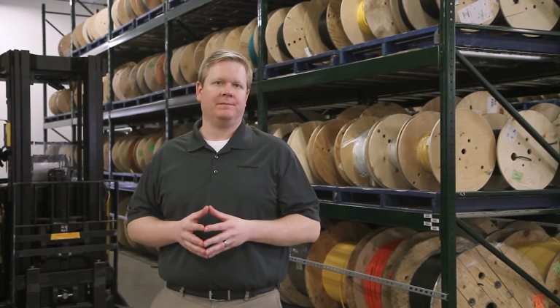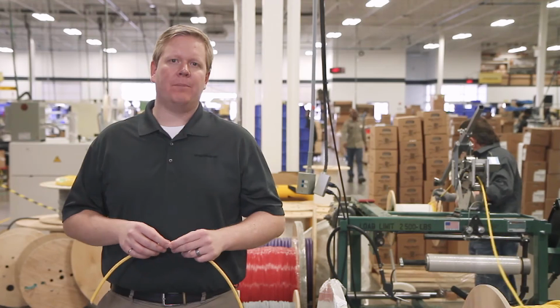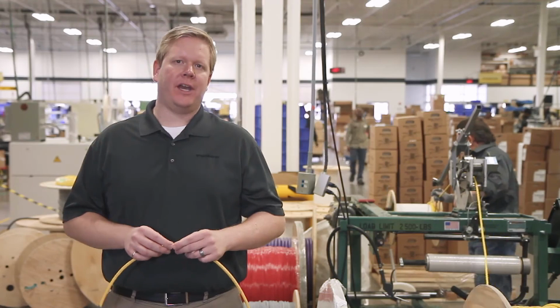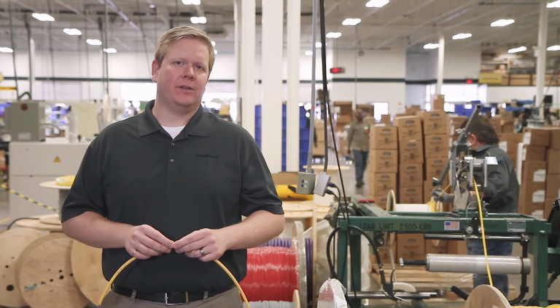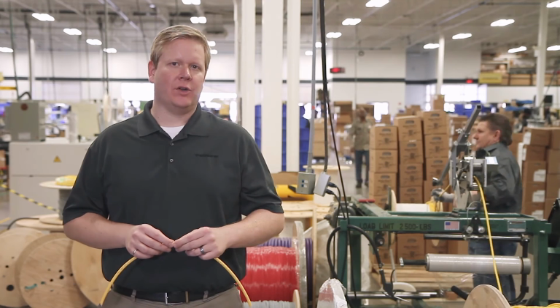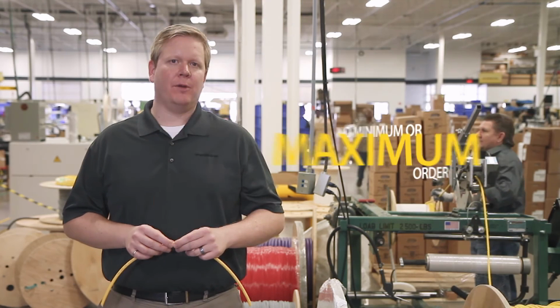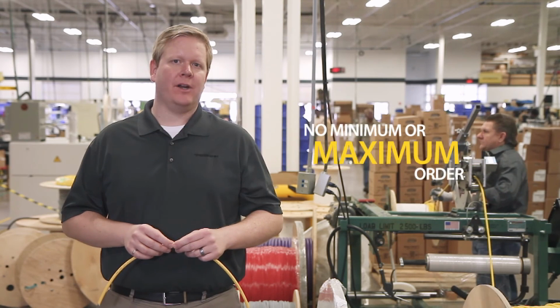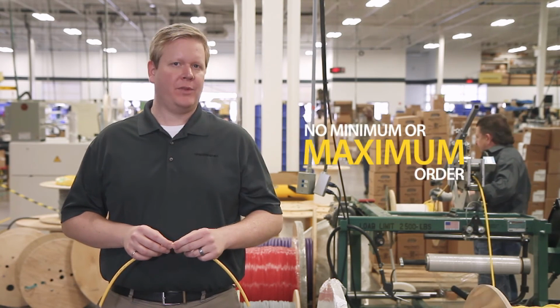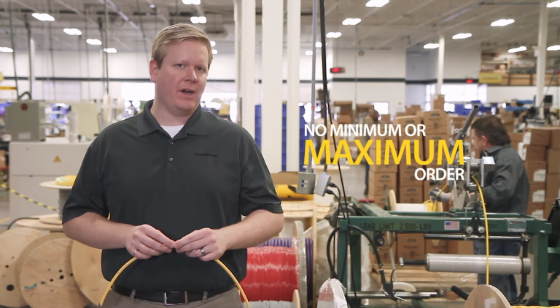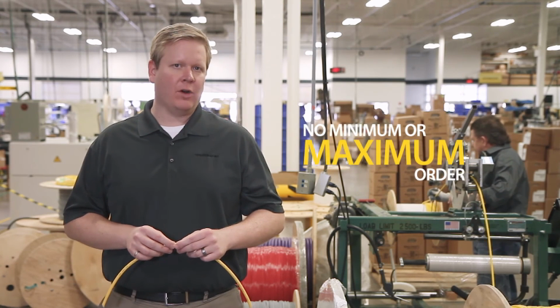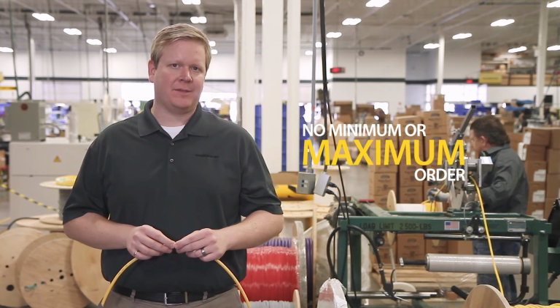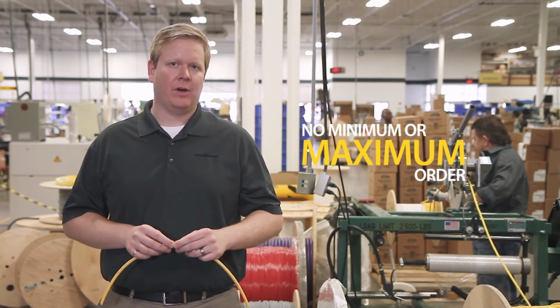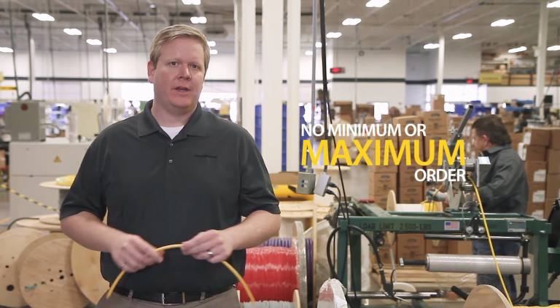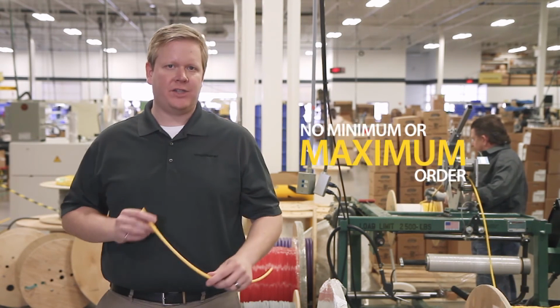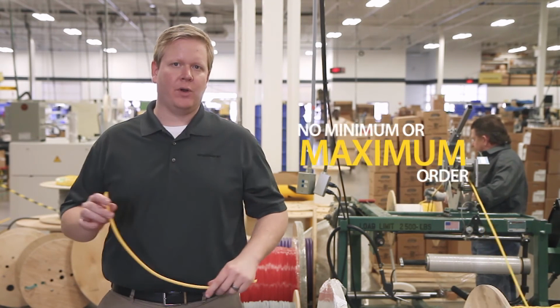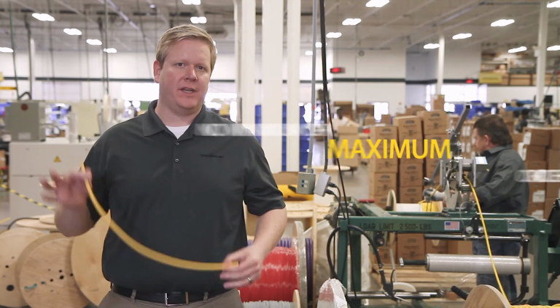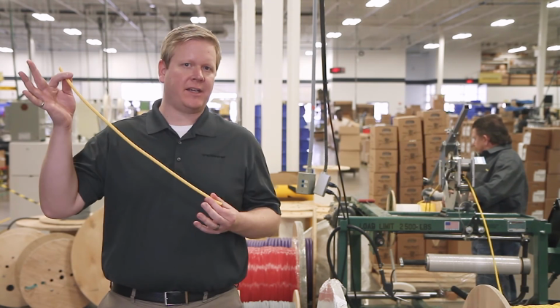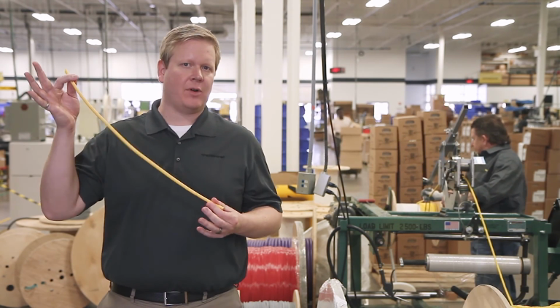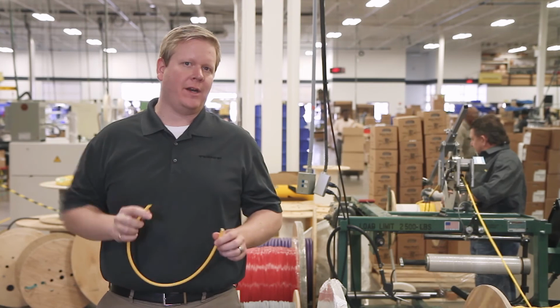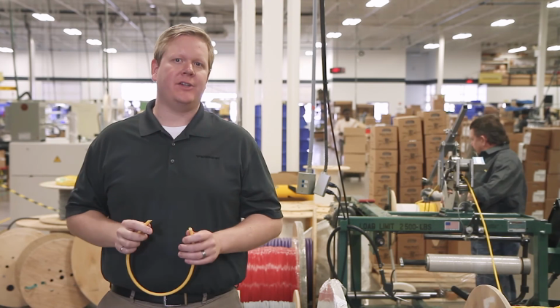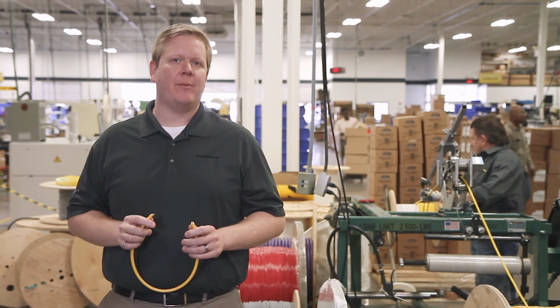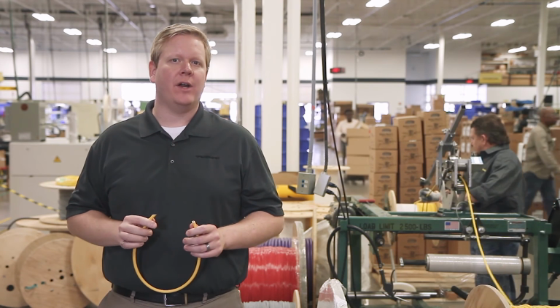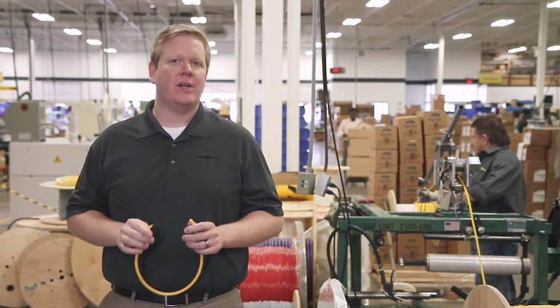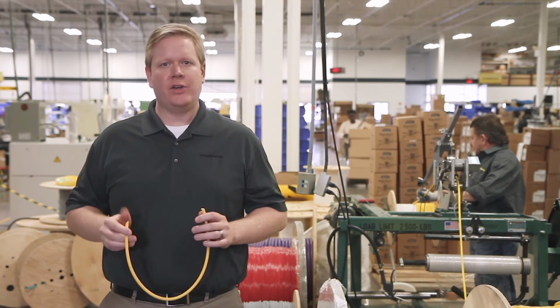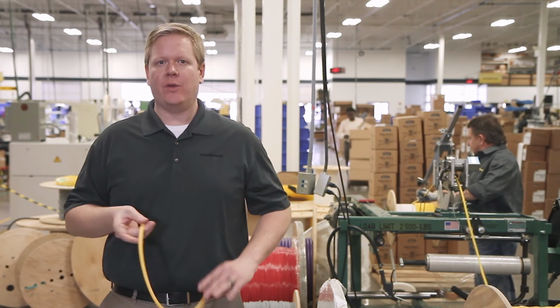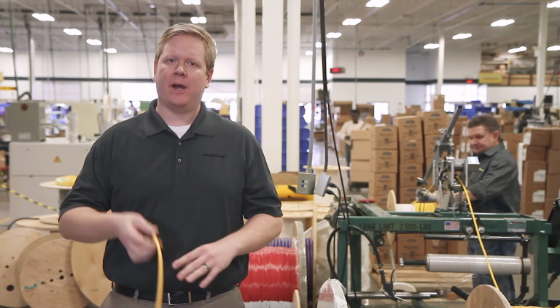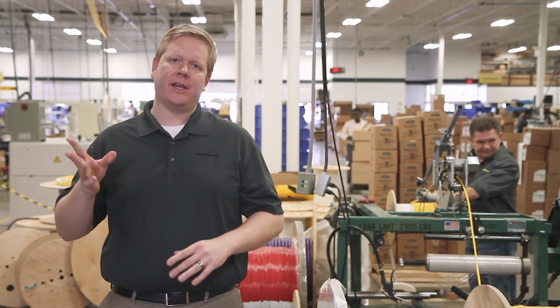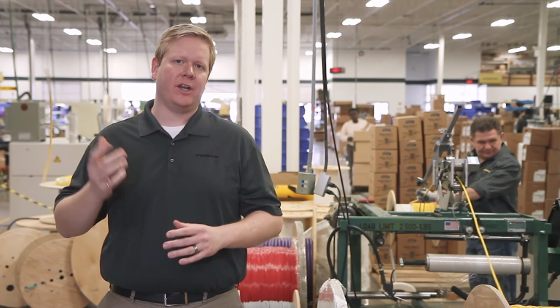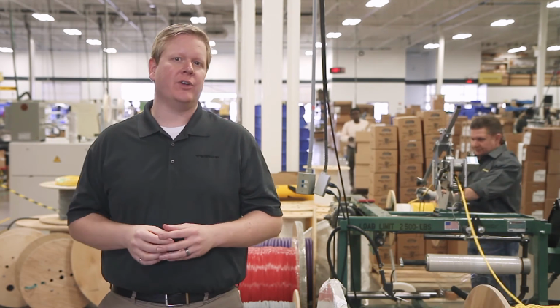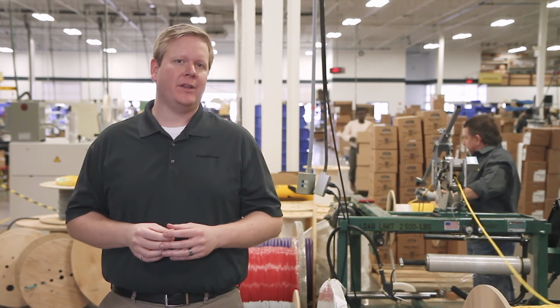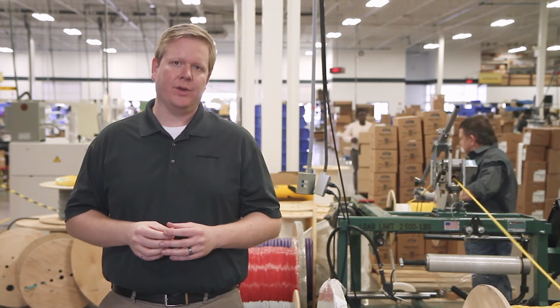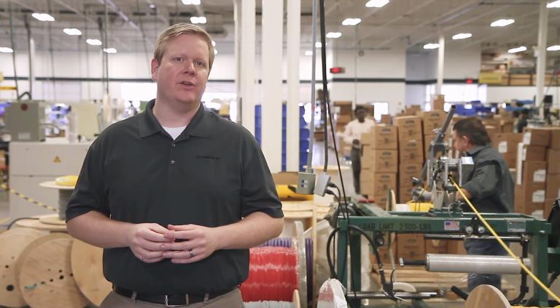Our bulk cable is sold per meter with no minimum or maximum order. You simply order the exact cable quantity that your job requires — no need to worry about carrying extra inventory that you will never use.